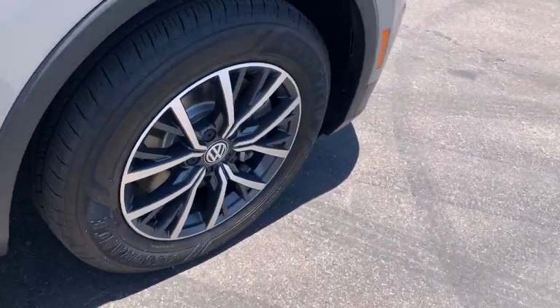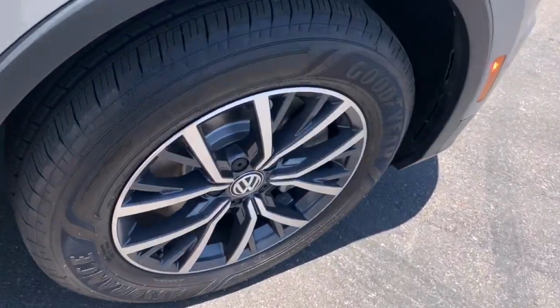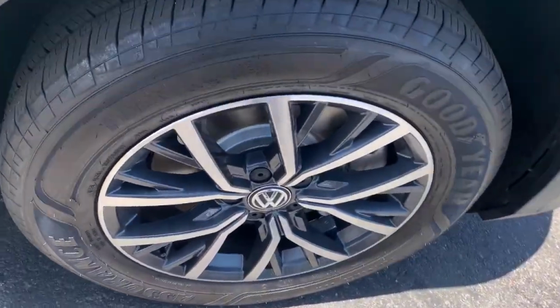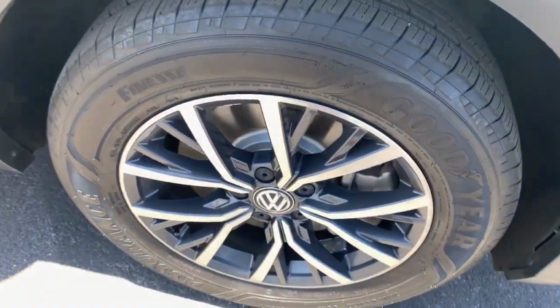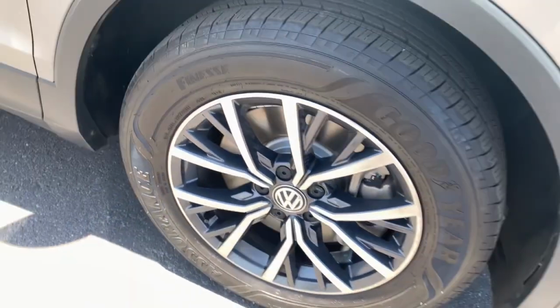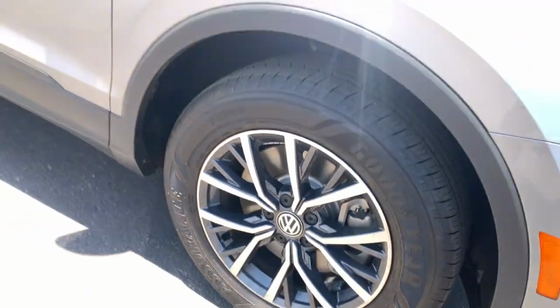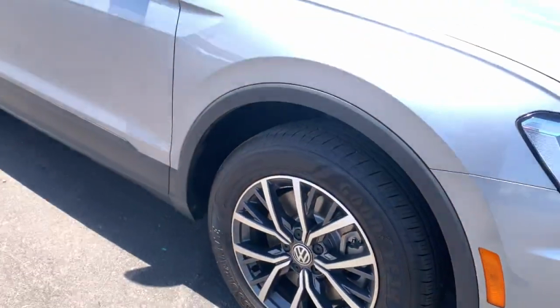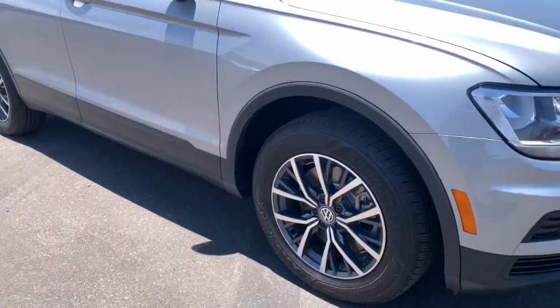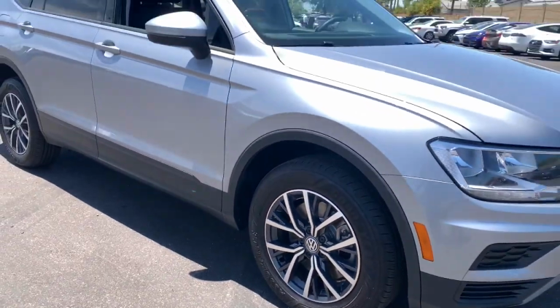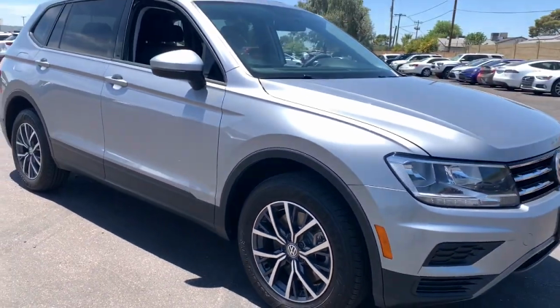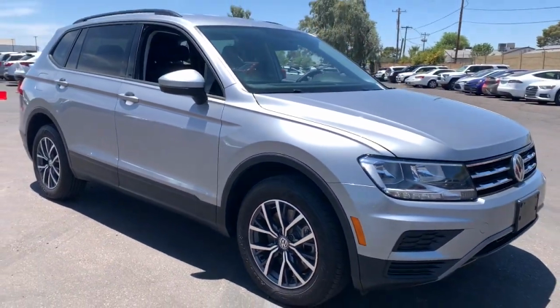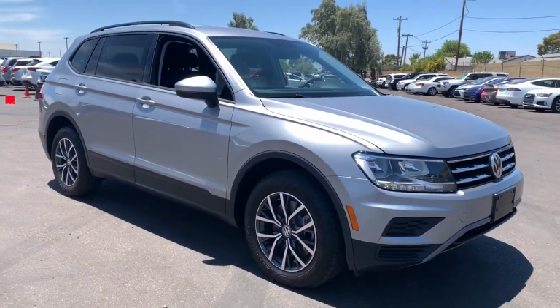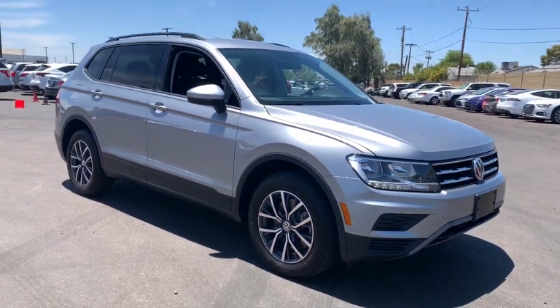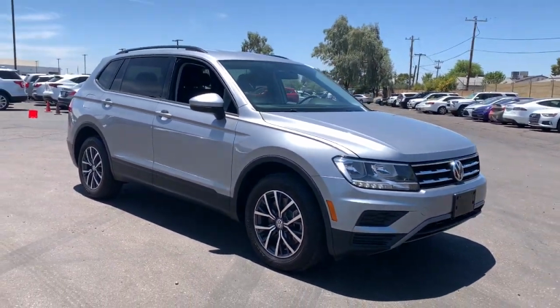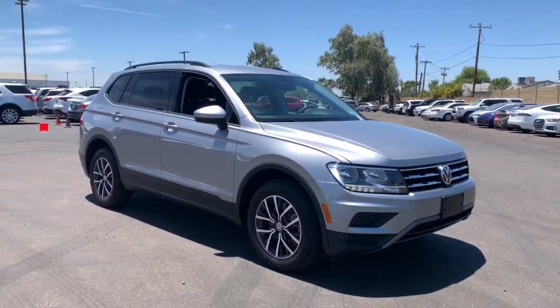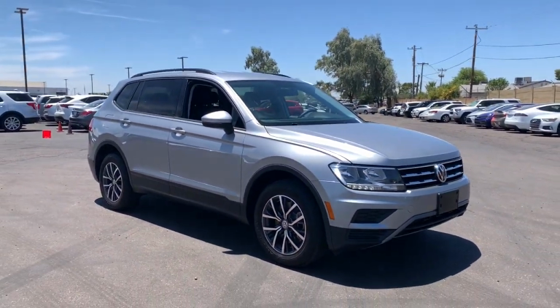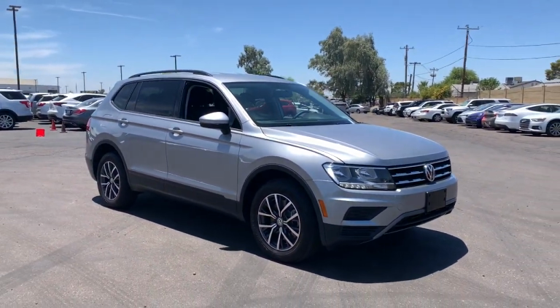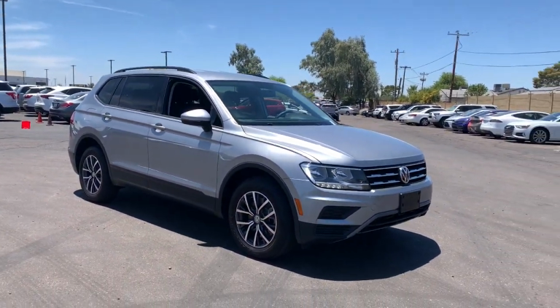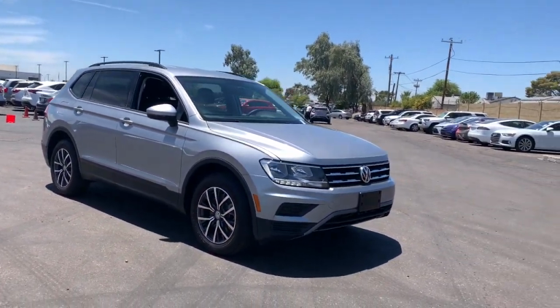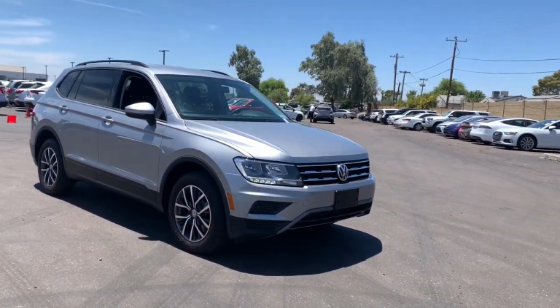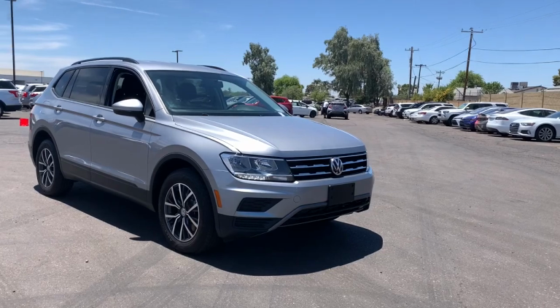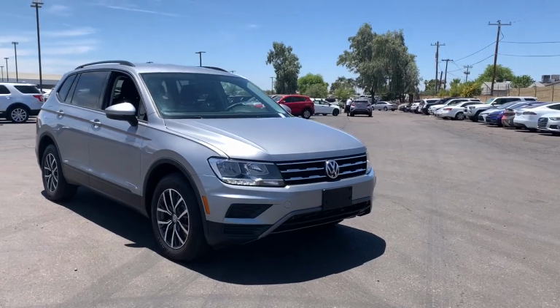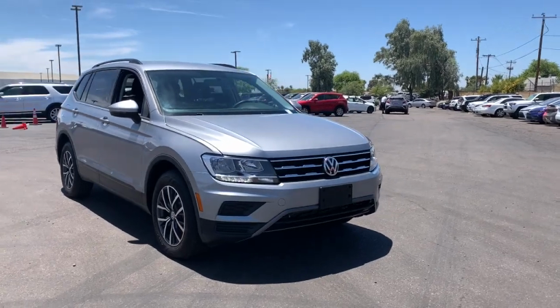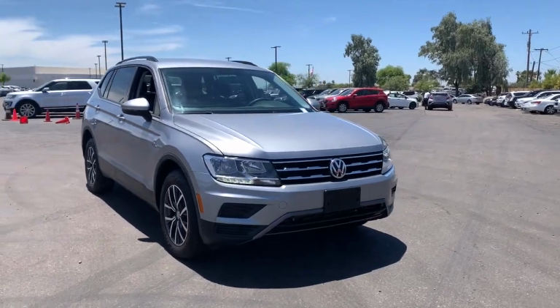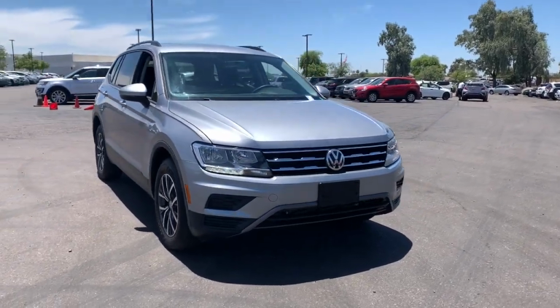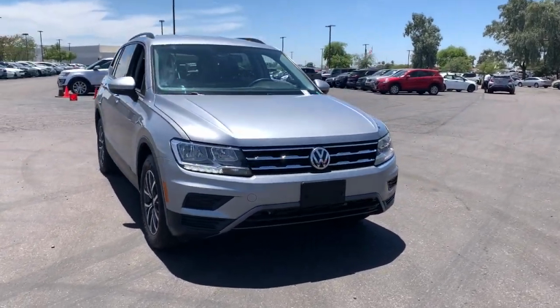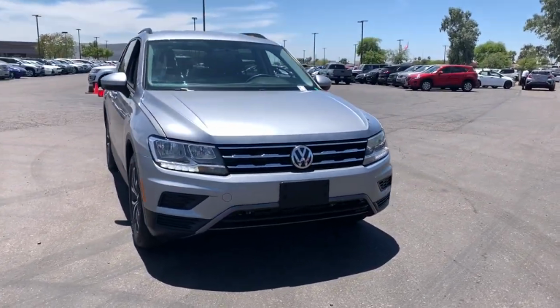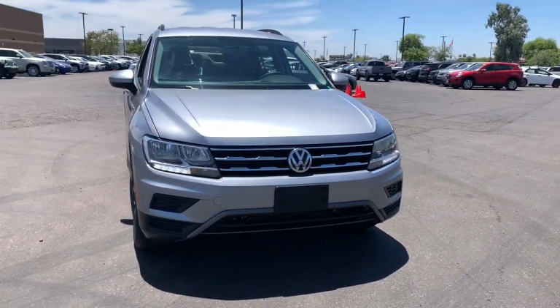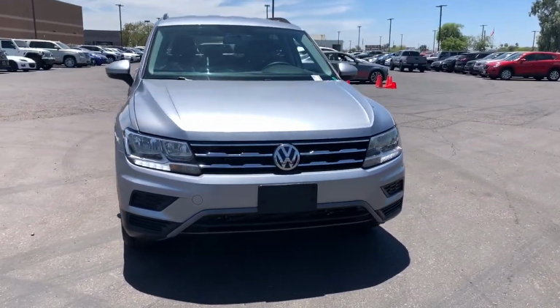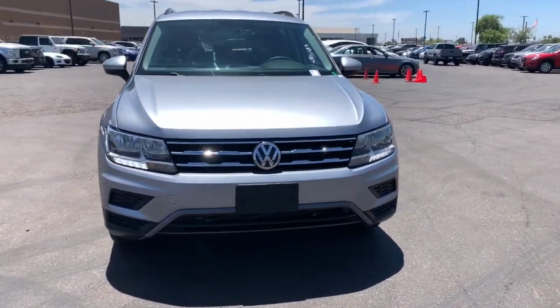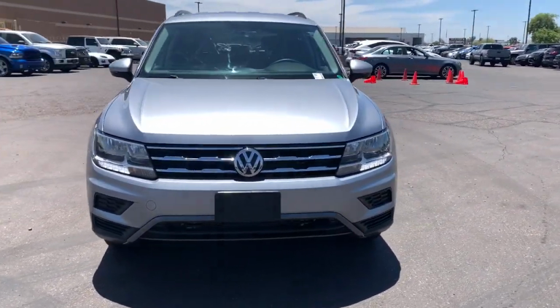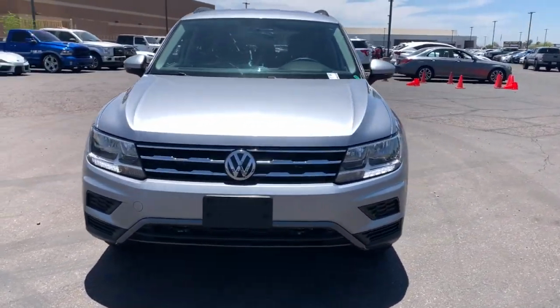These are just some of the great options this vehicle comes with: keyless entry, third-row seat, four-cylinder engine, backup camera, iPod, and MP3 input.